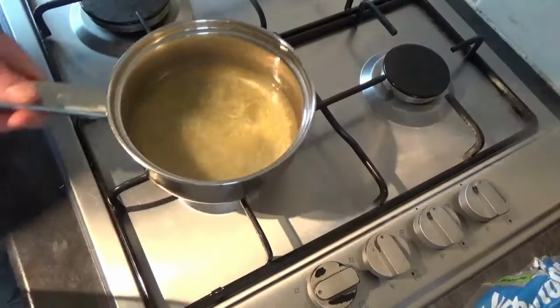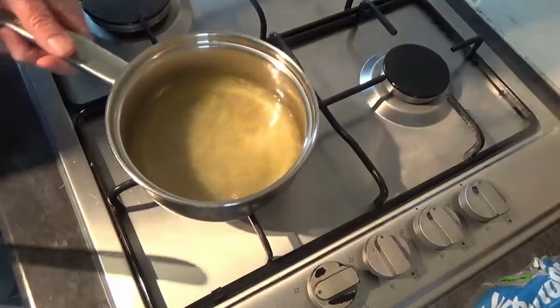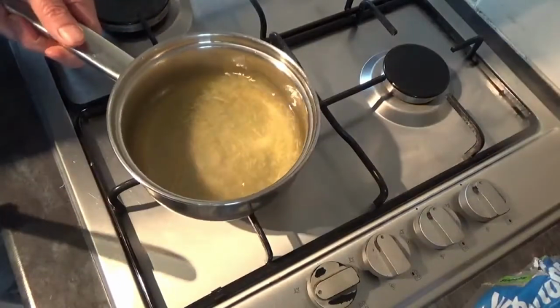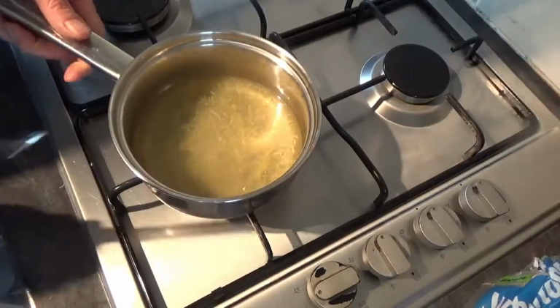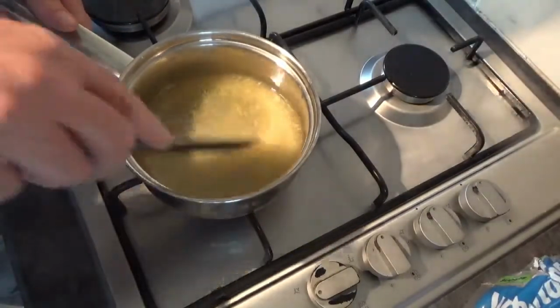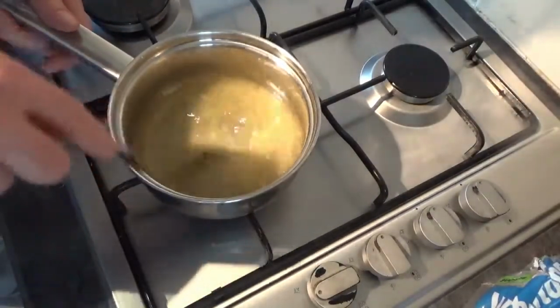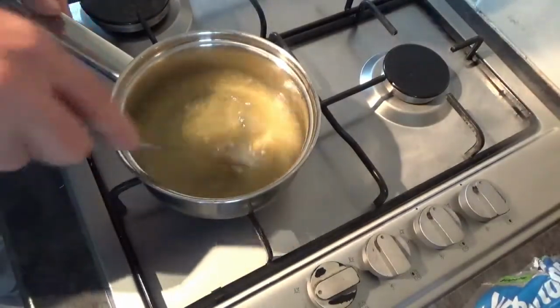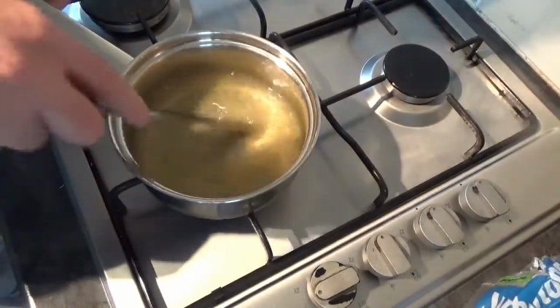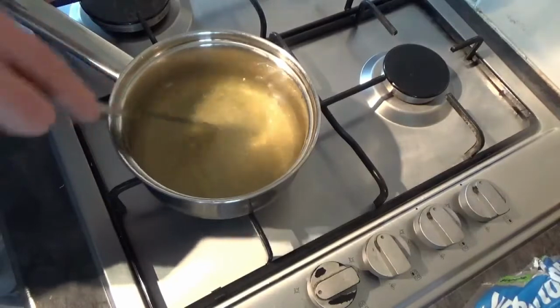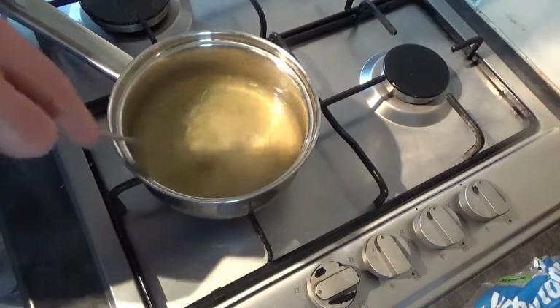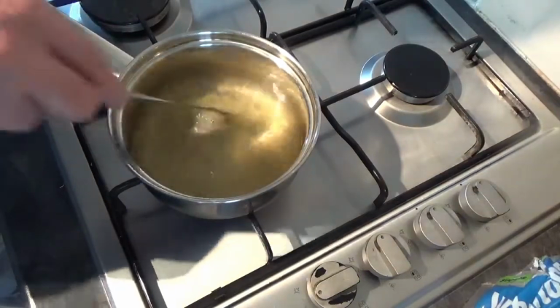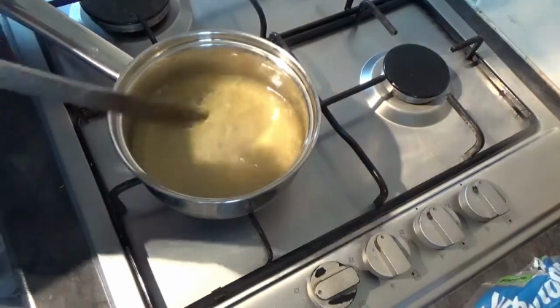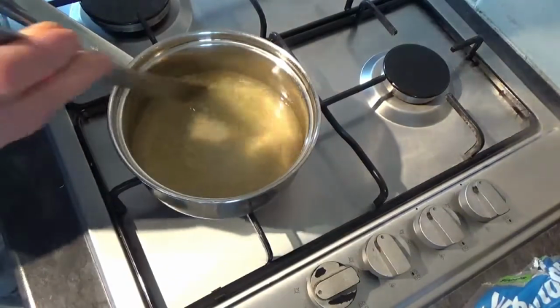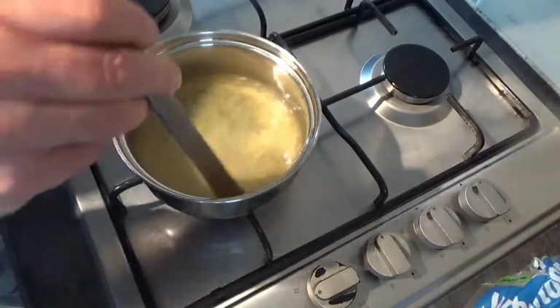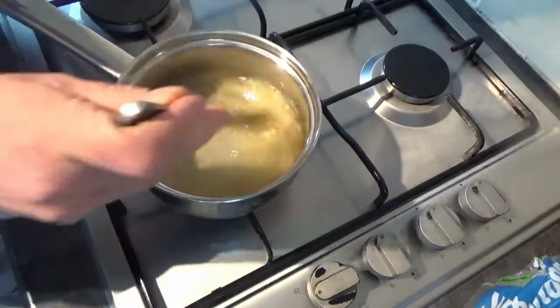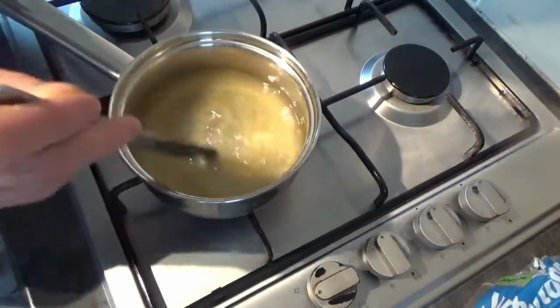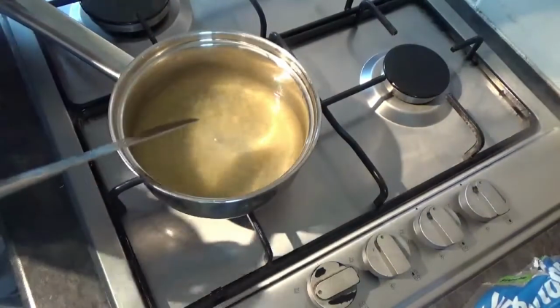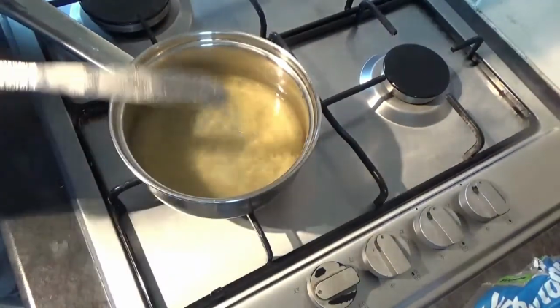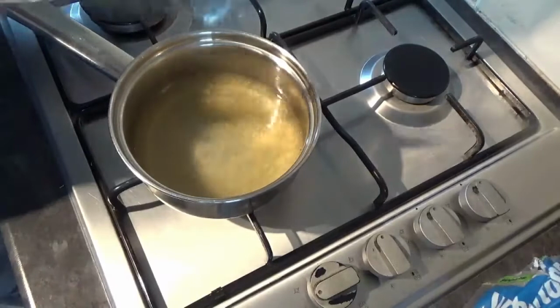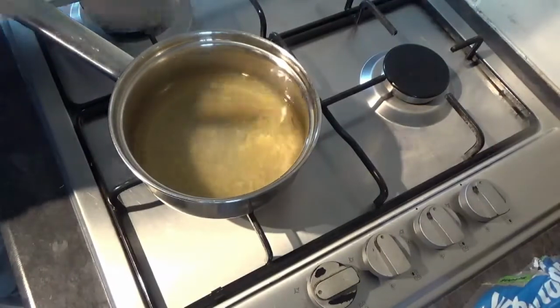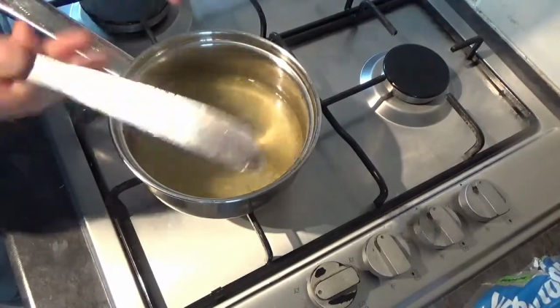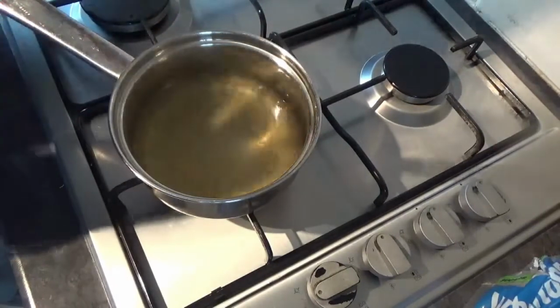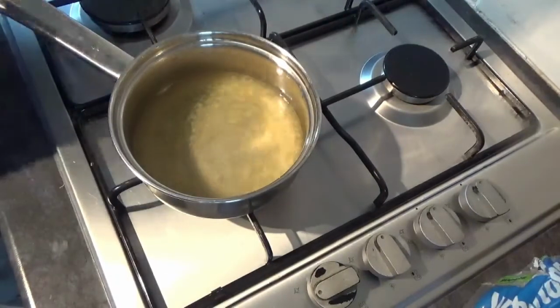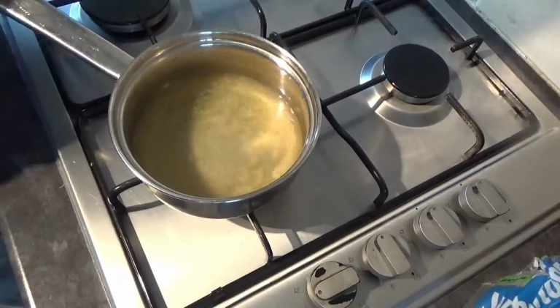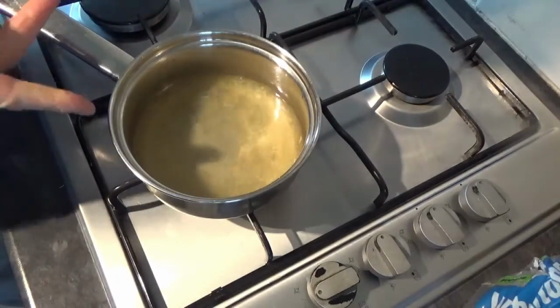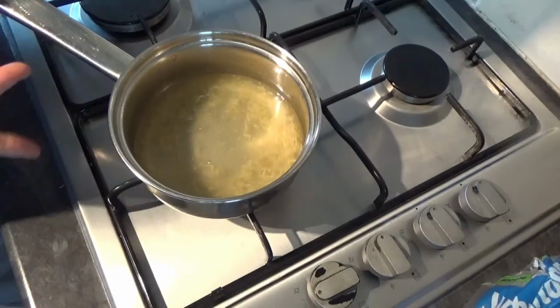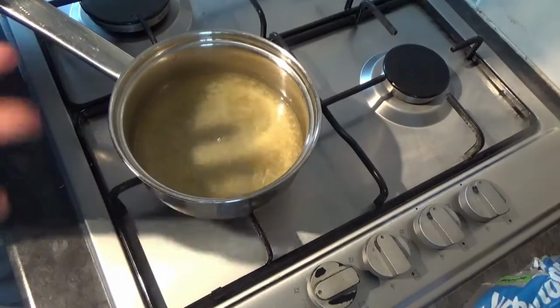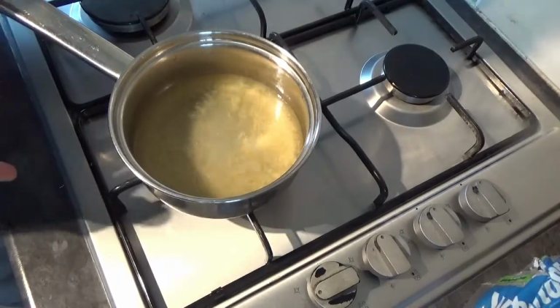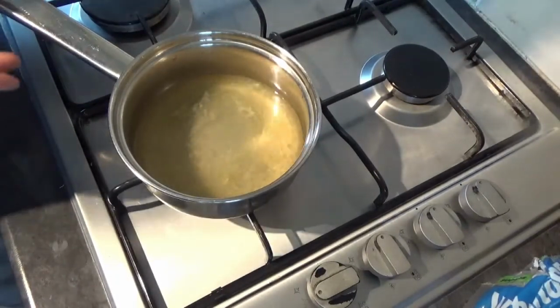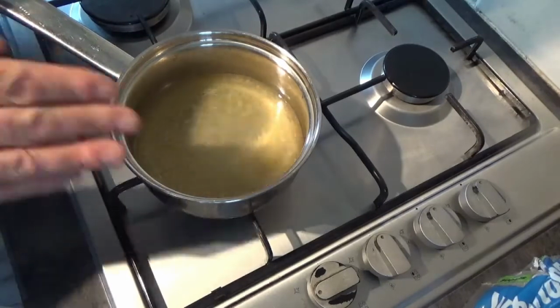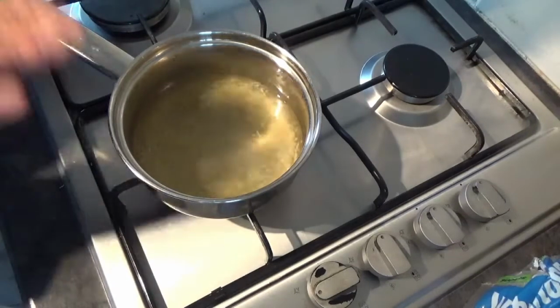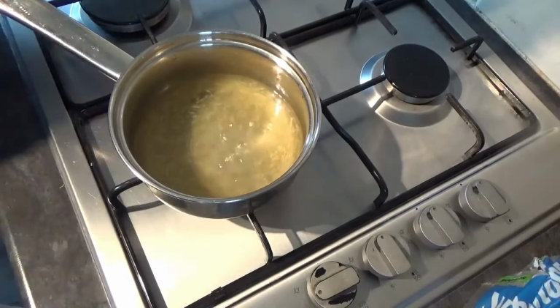Into a pan with some boiling water, the ginger that you saved and some honey. Then we're just going to reduce that down, let it steam away until you're left with what you estimate is about enough to cover your cake with.